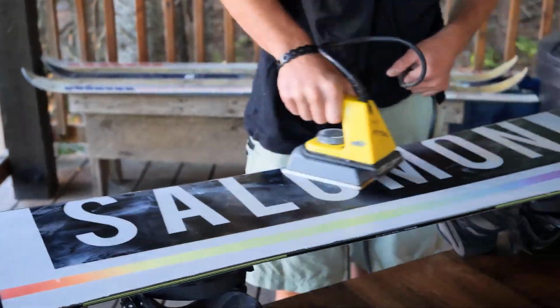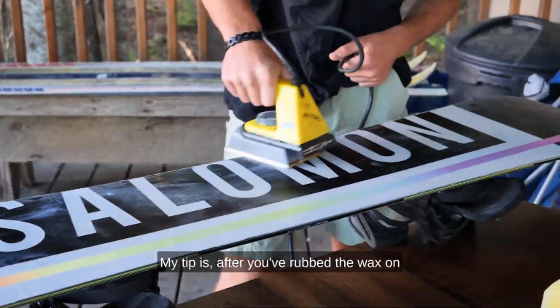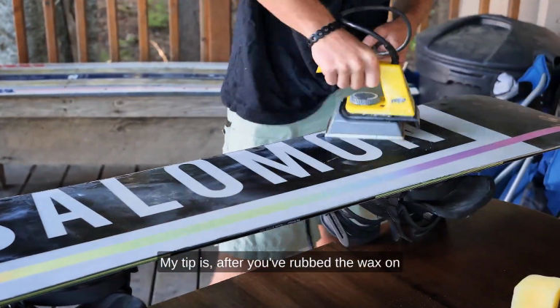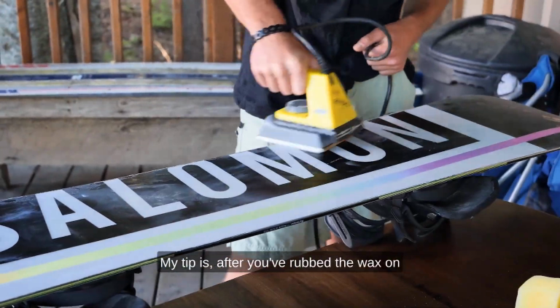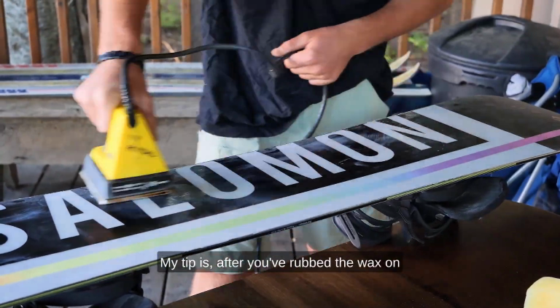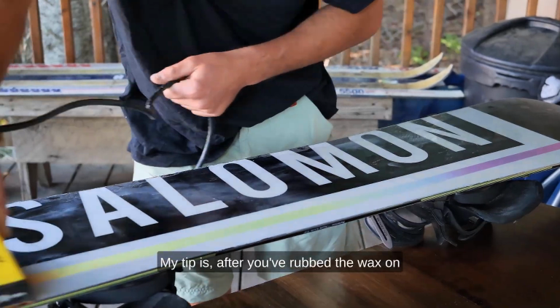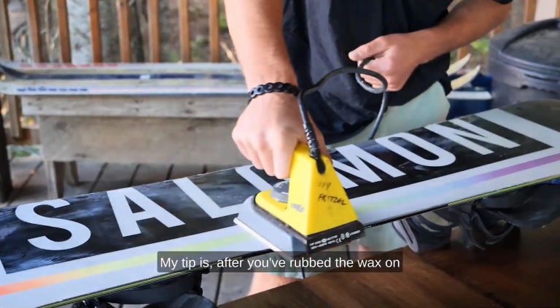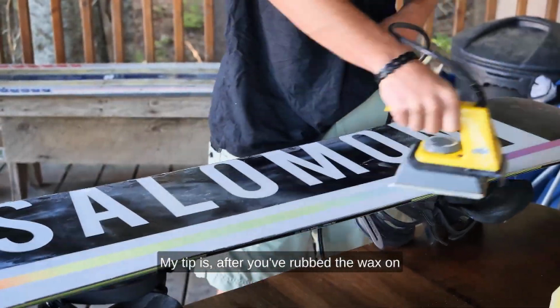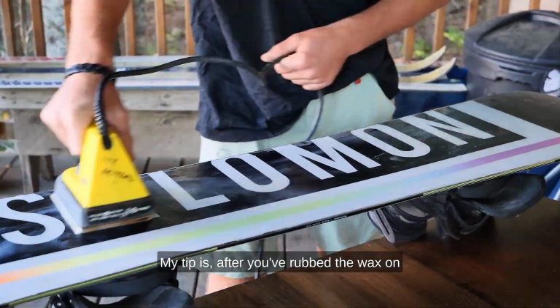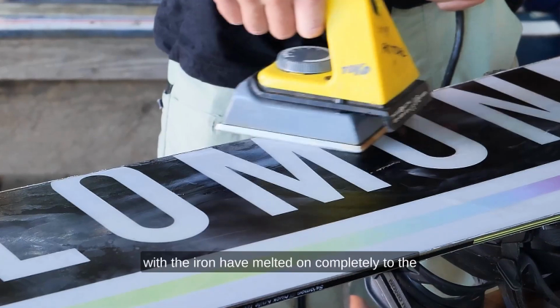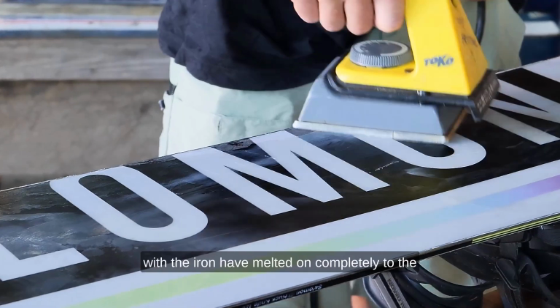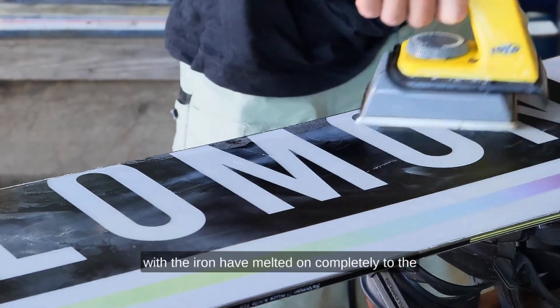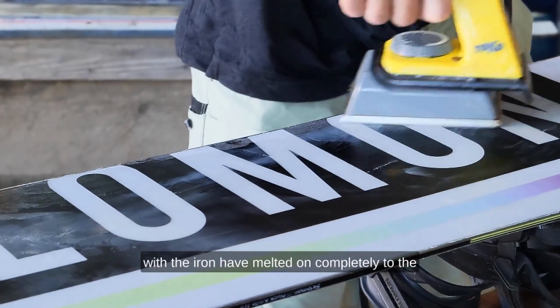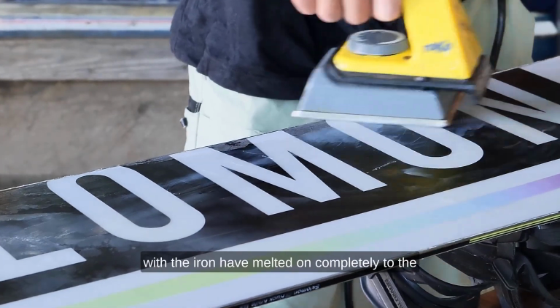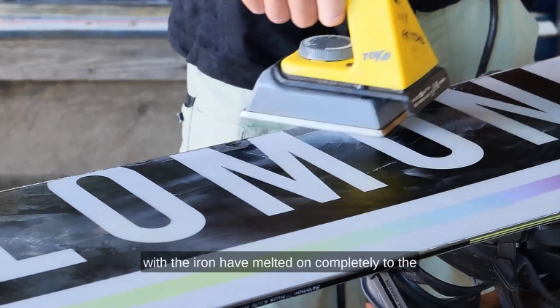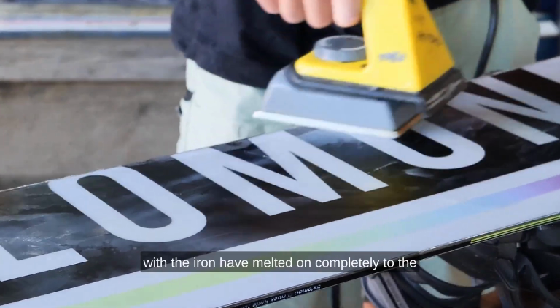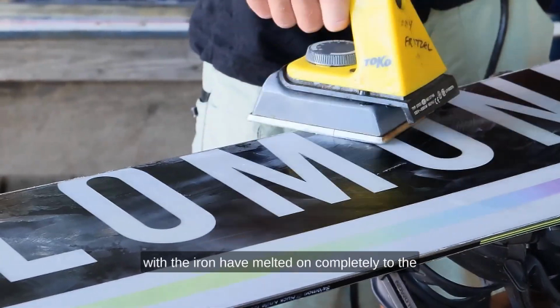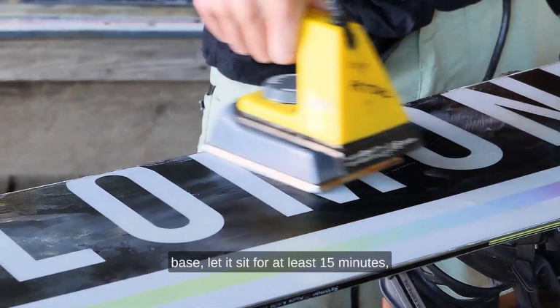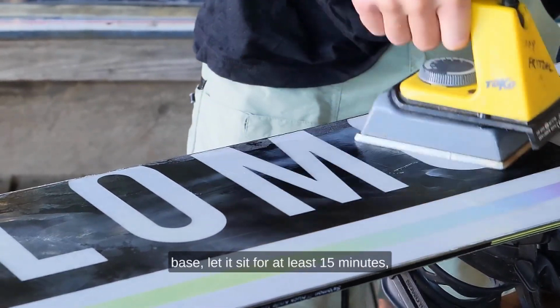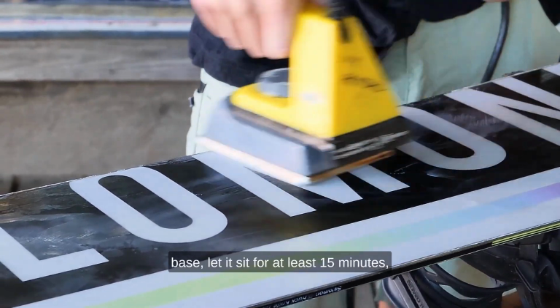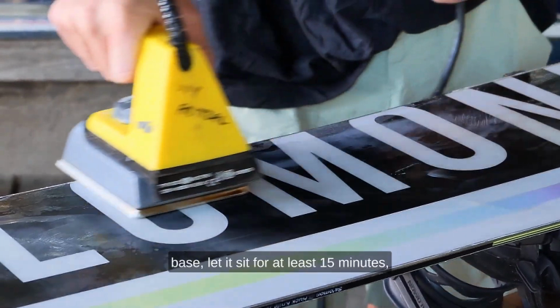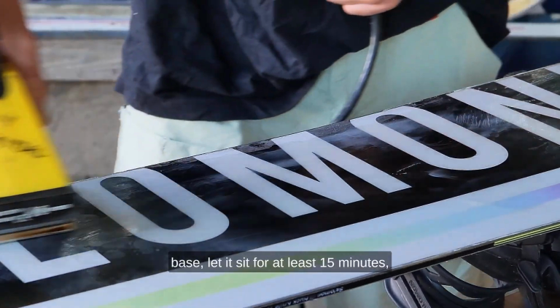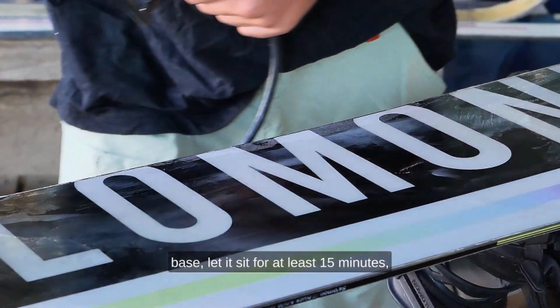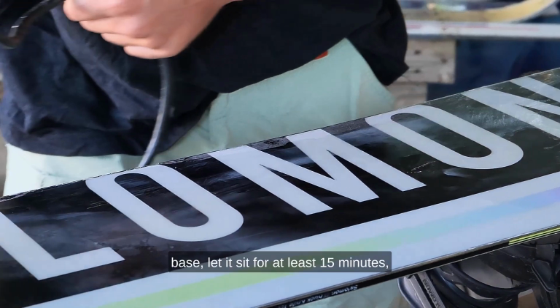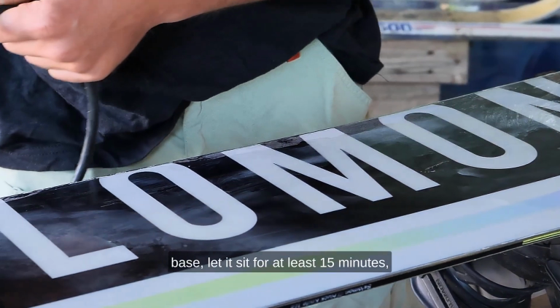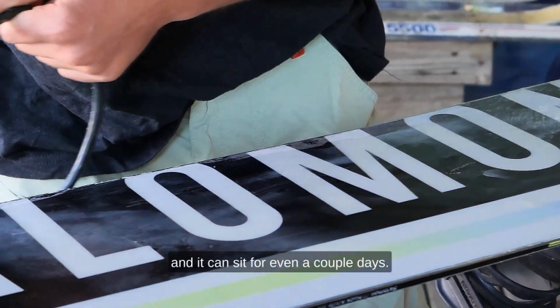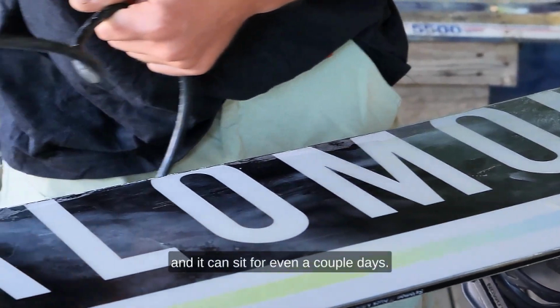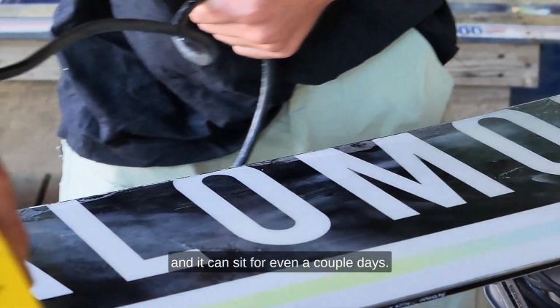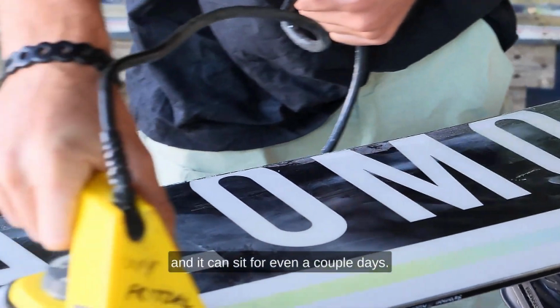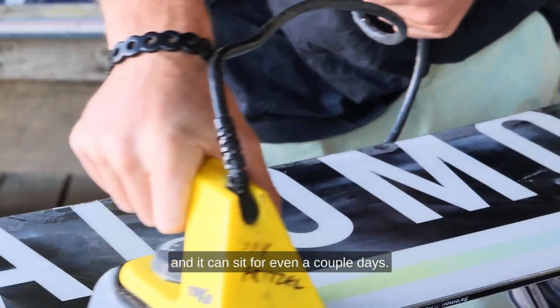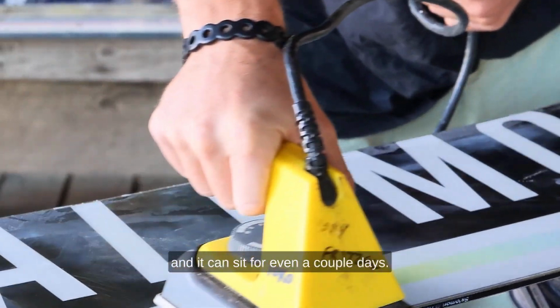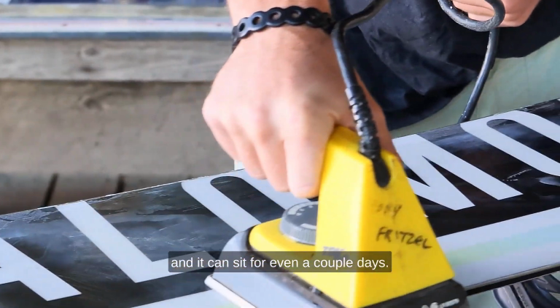My tip is: after you've rubbed the wax in with the iron and melted it completely onto the base, let it sit for at least 15 minutes — it can even sit for a couple of days.